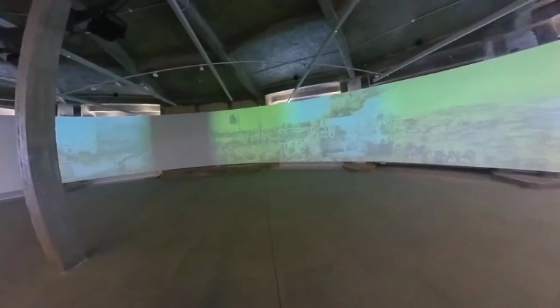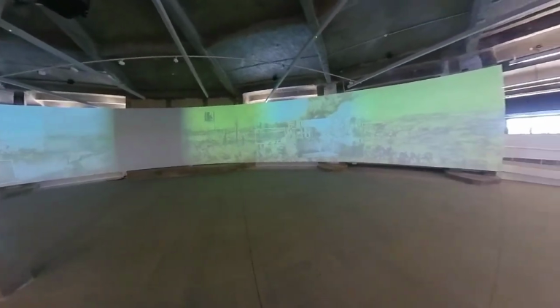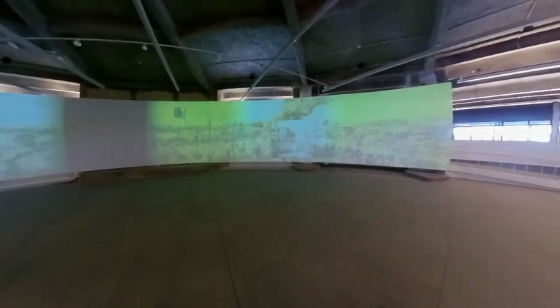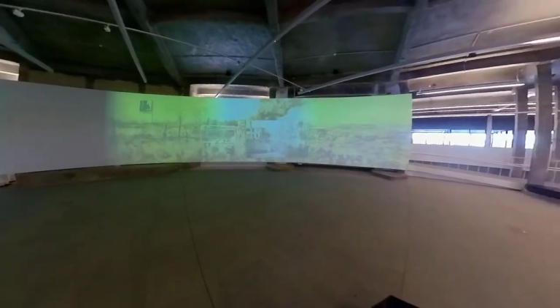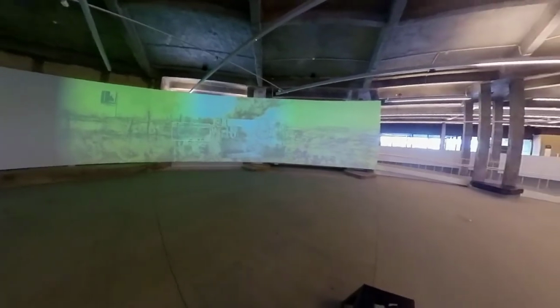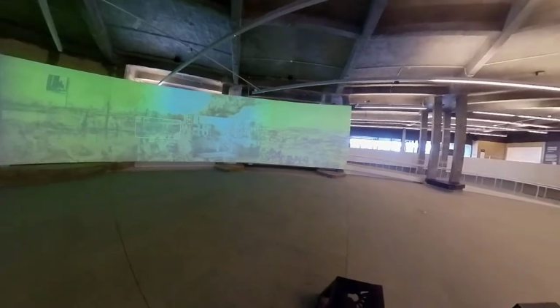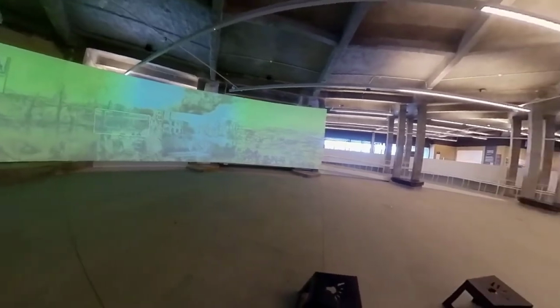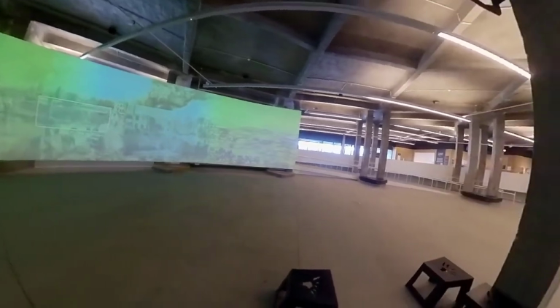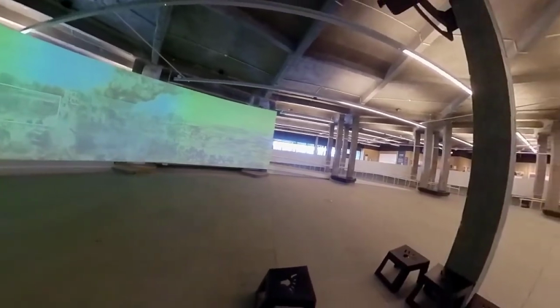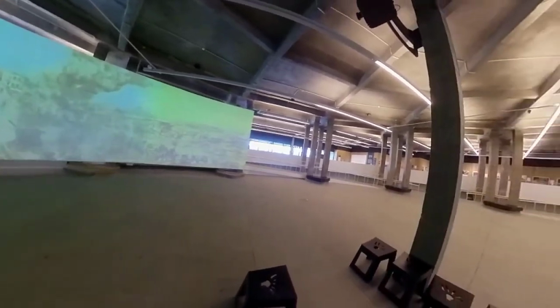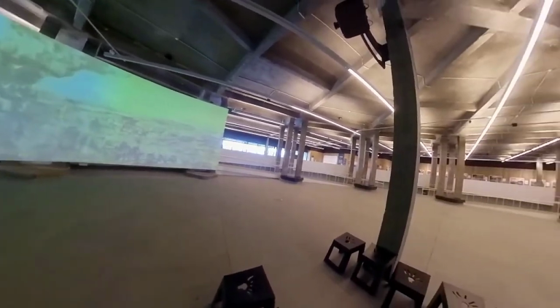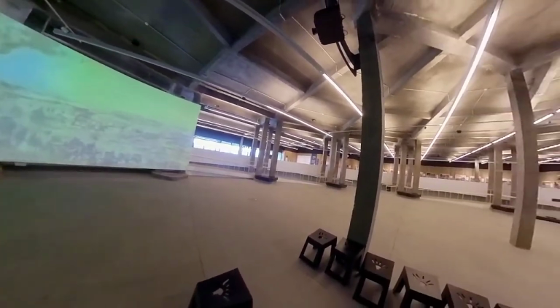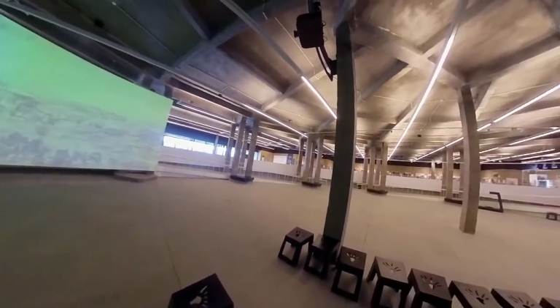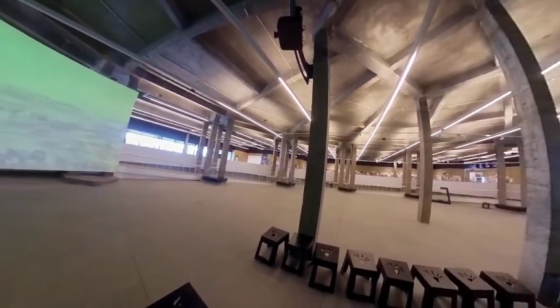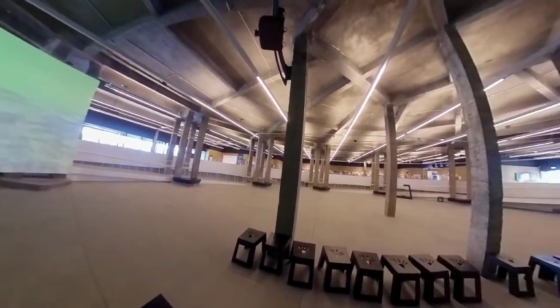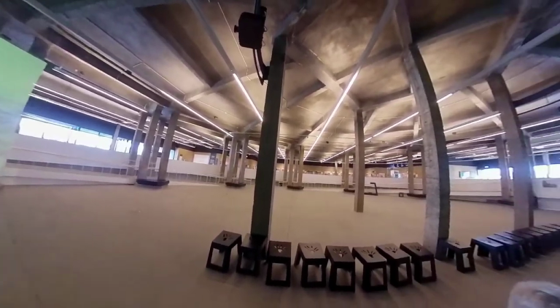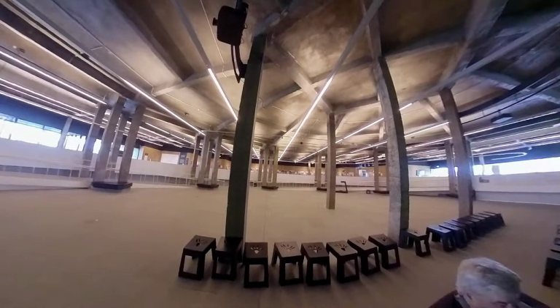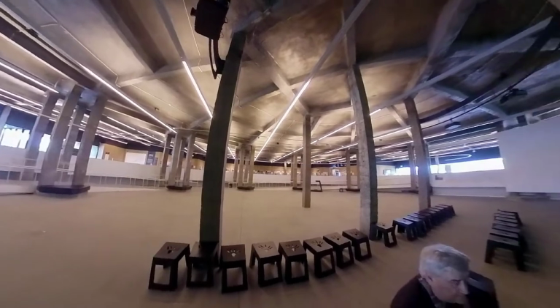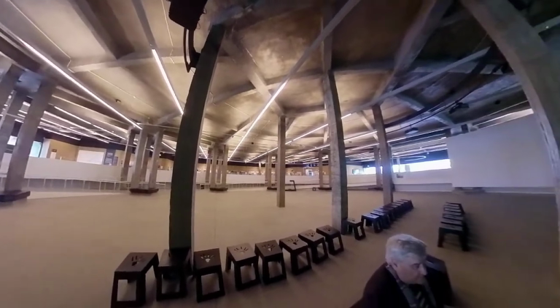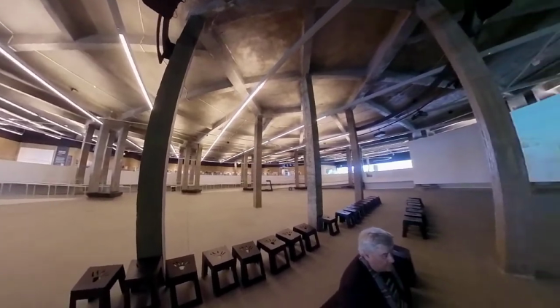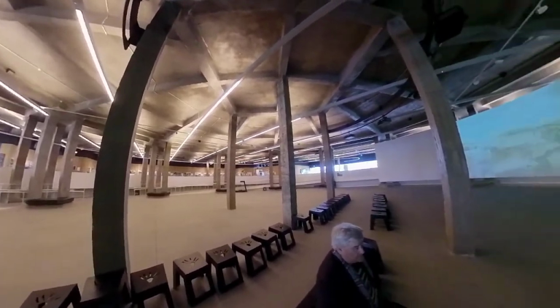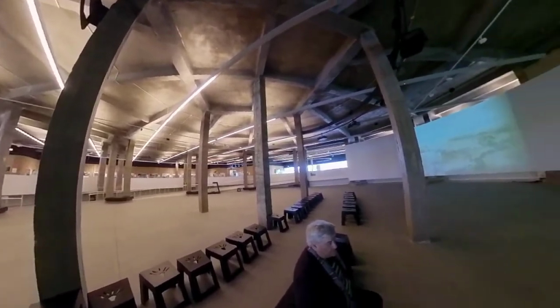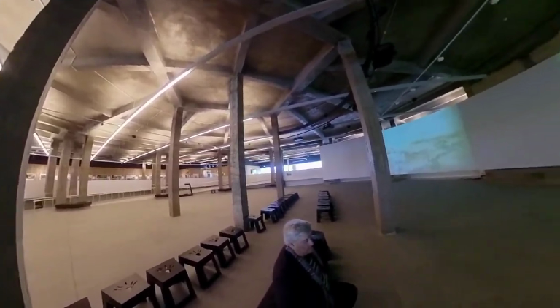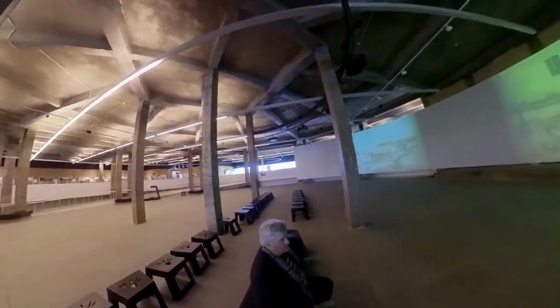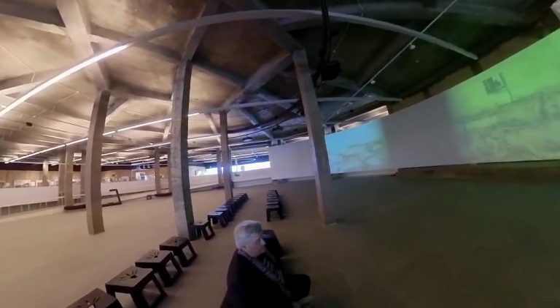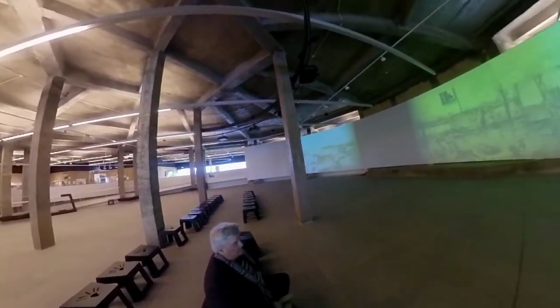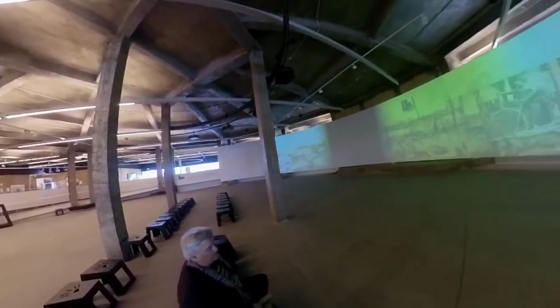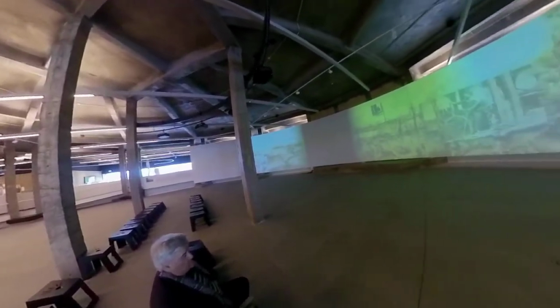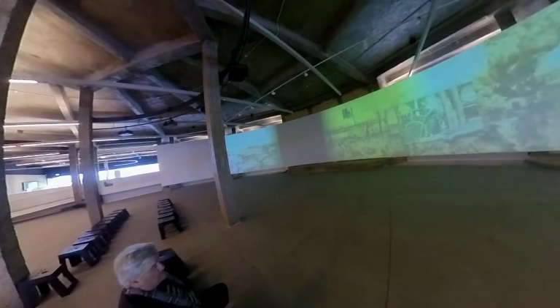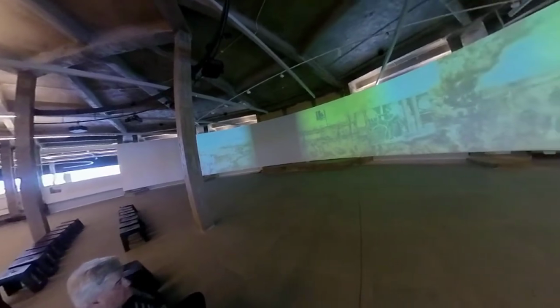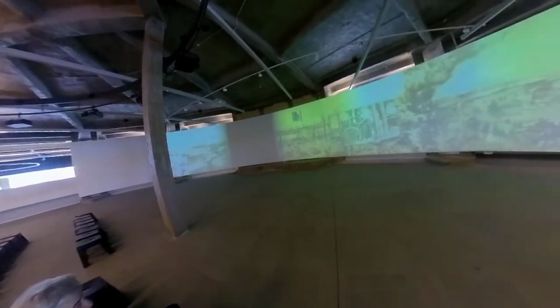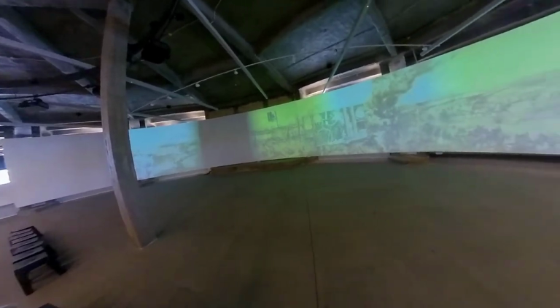Here we are in the center of a very special show place. The screen is a semi-circular screen, as you can see. On this screen are projected excerpts of a very long painting.